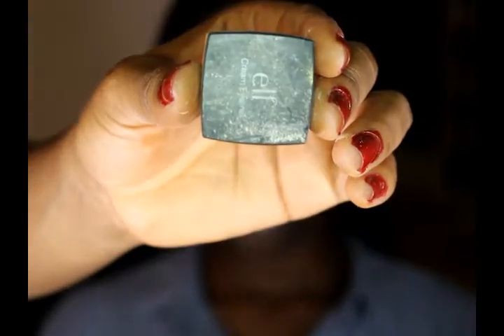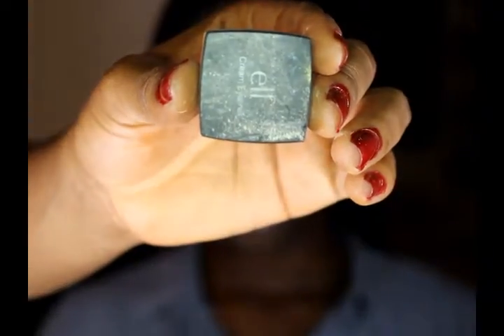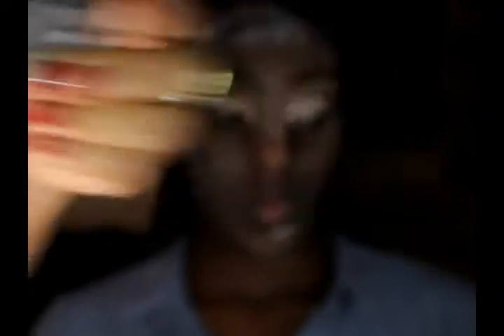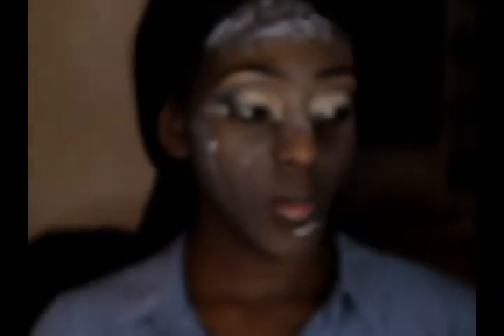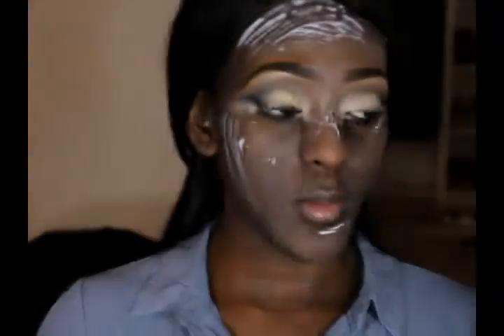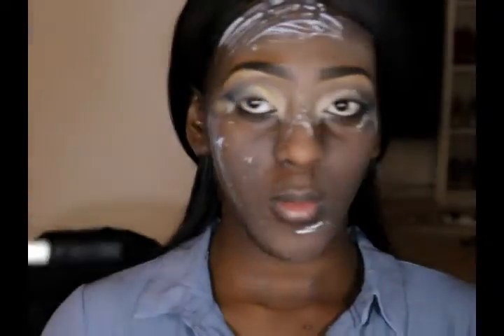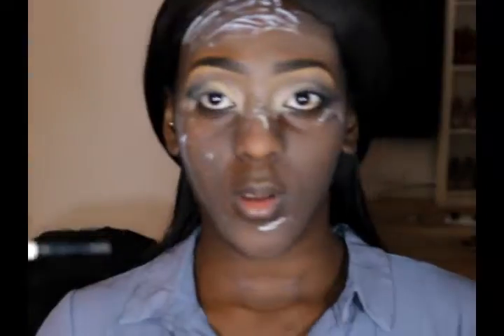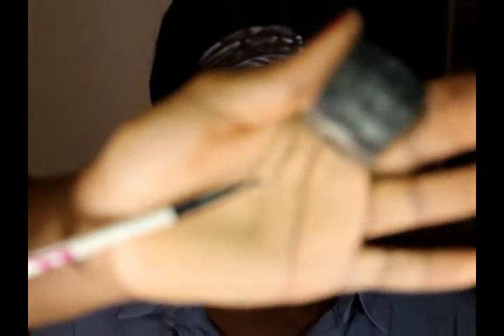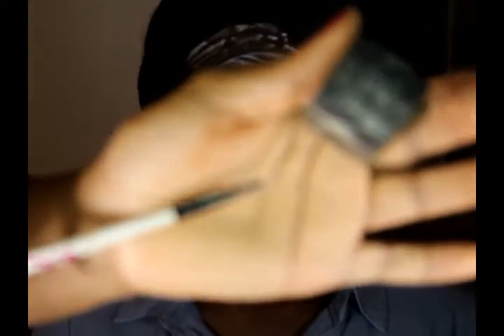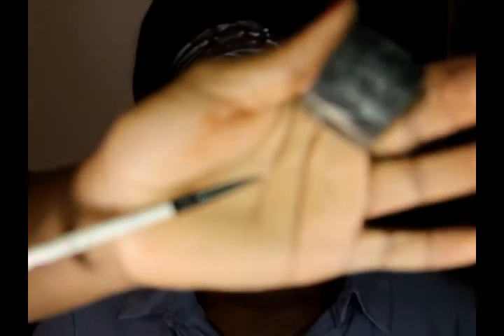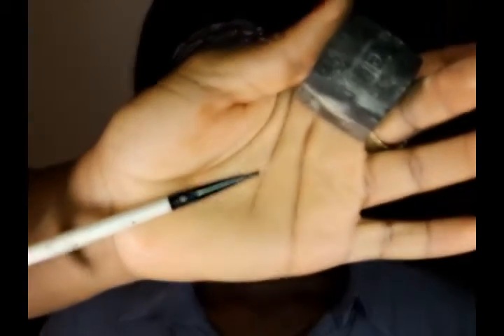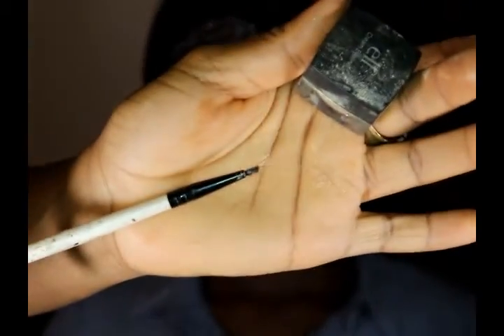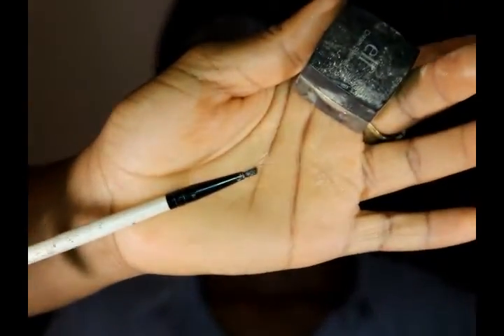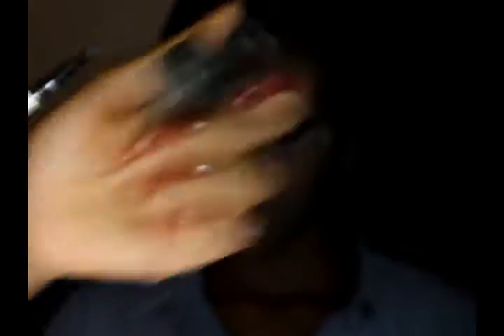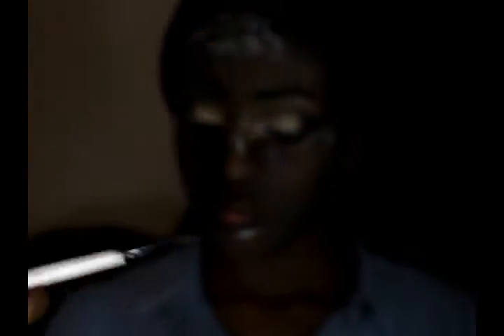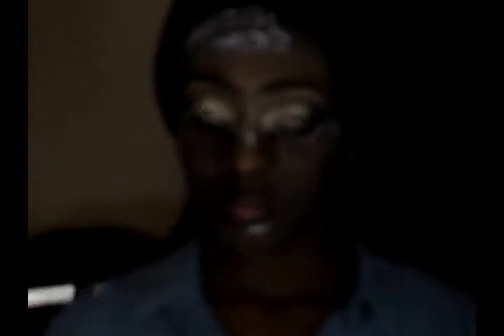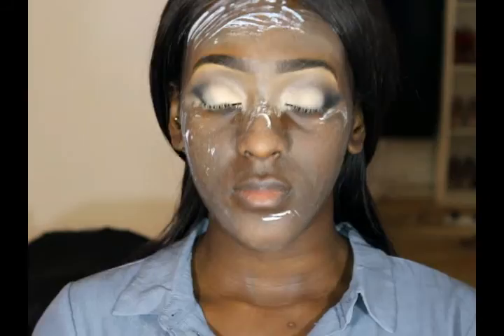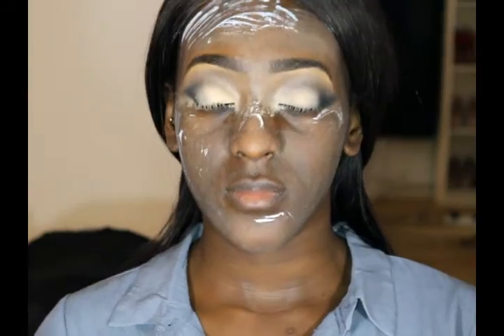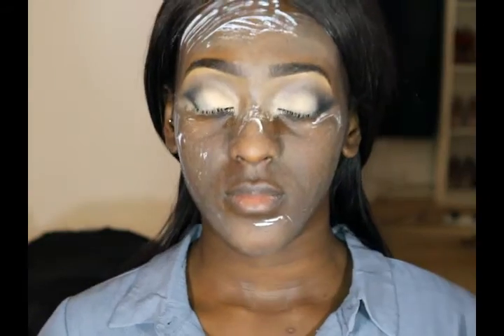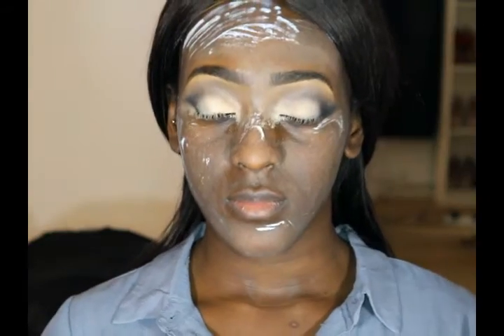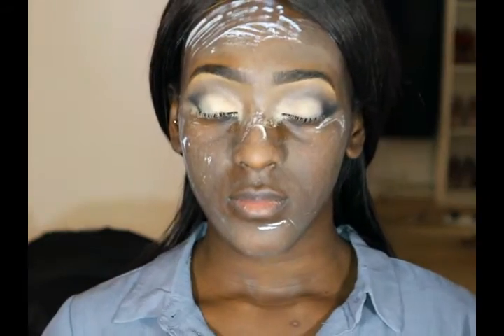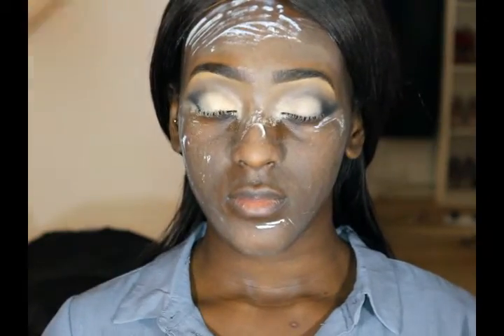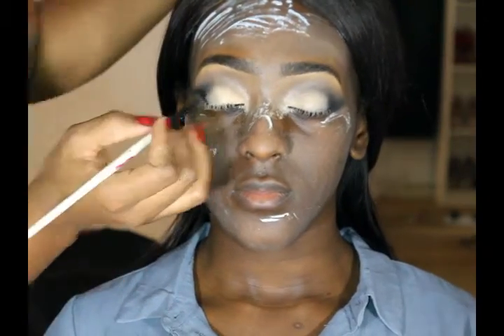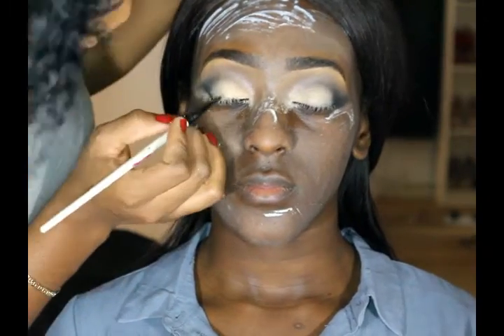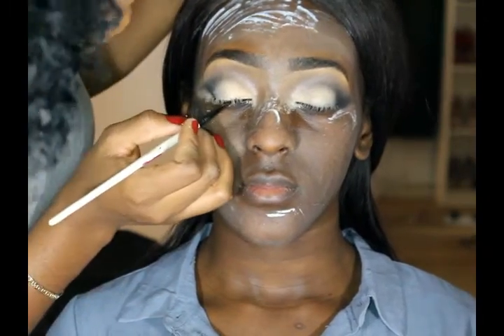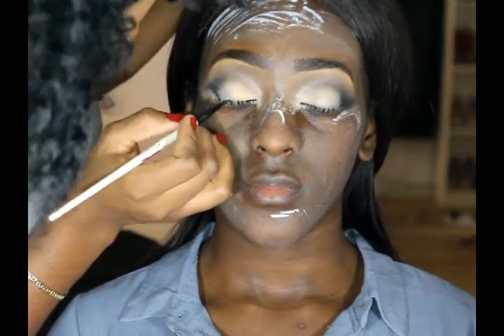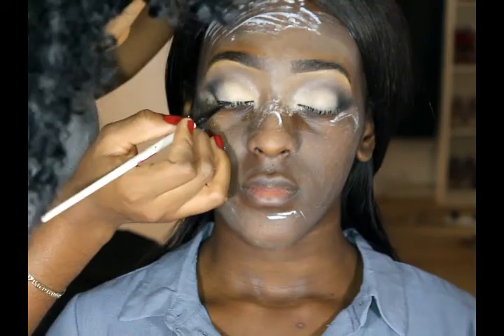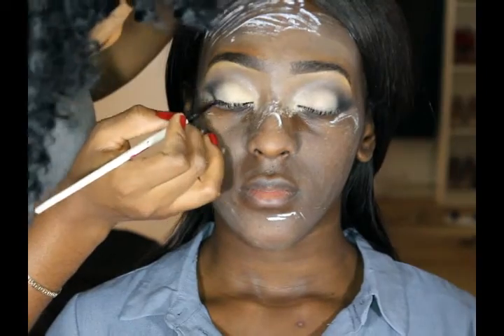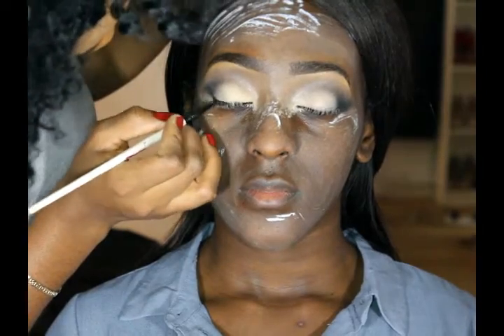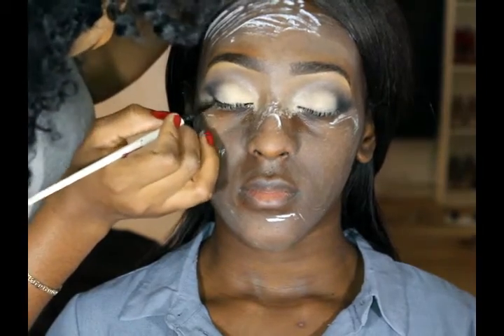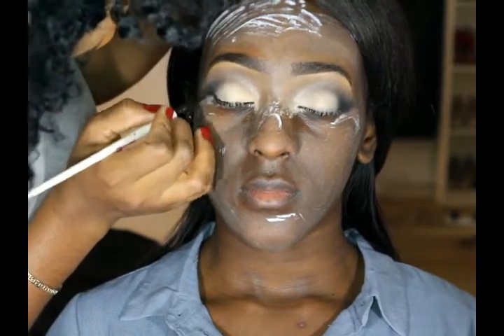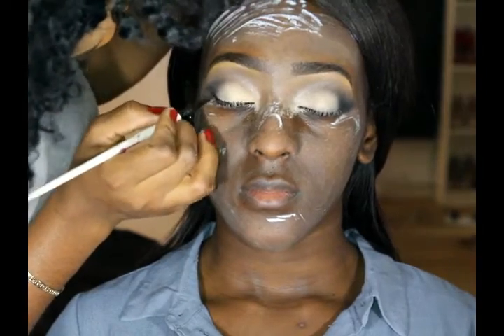The next thing I'm gonna do is line the eyes and I'm gonna be doing this using my ELF cream liner in the shade of black, and I'll be using my eyeliner brush to do this.